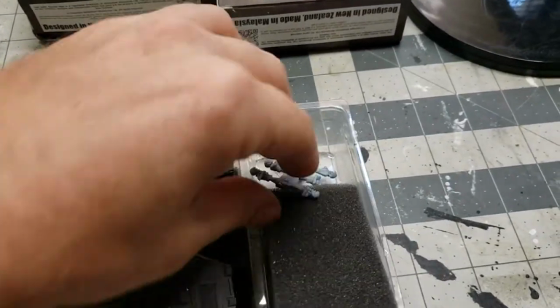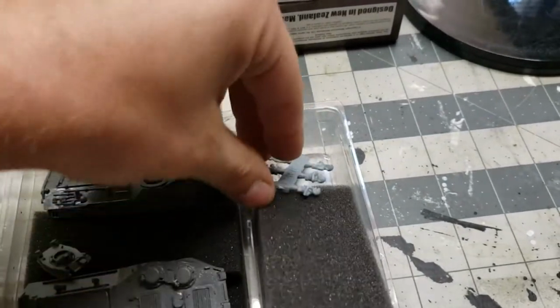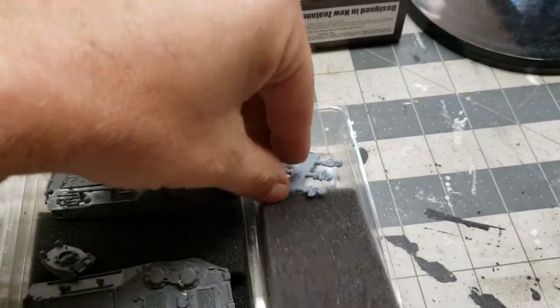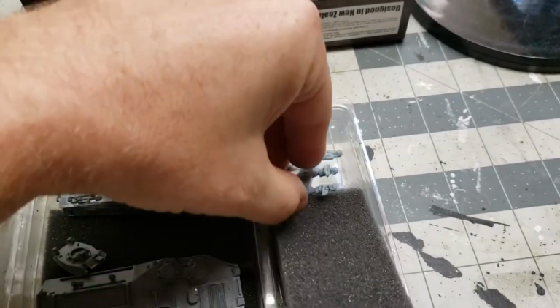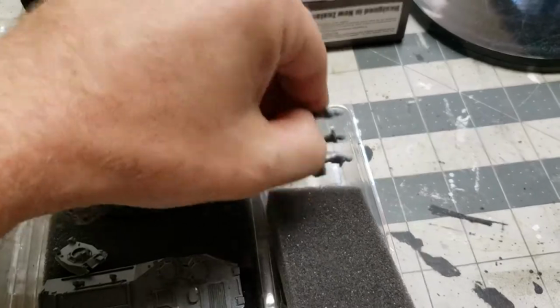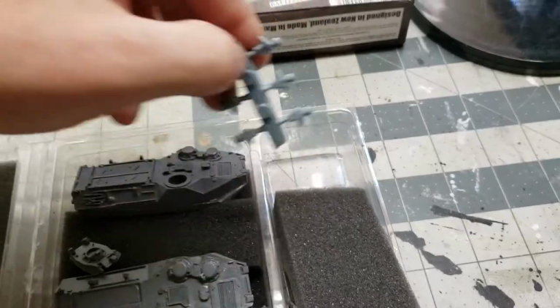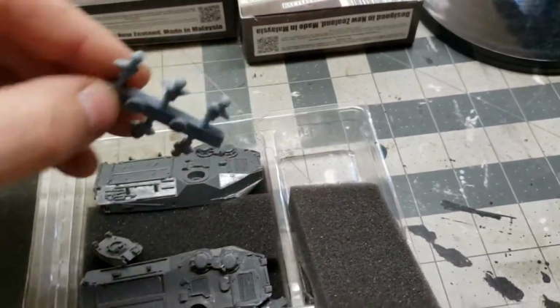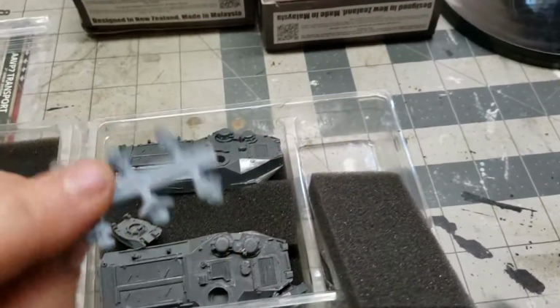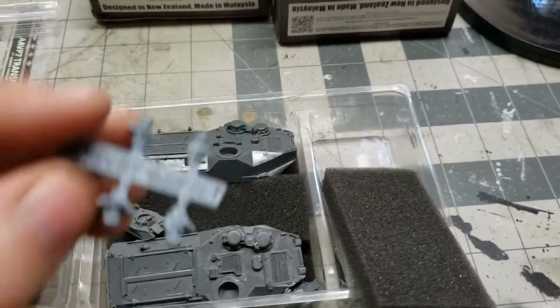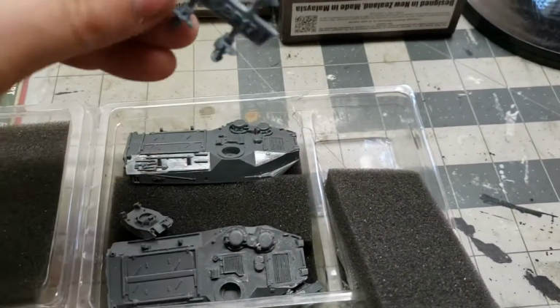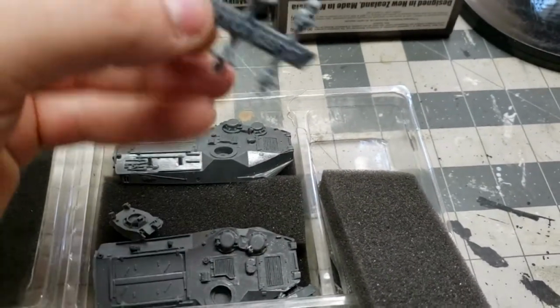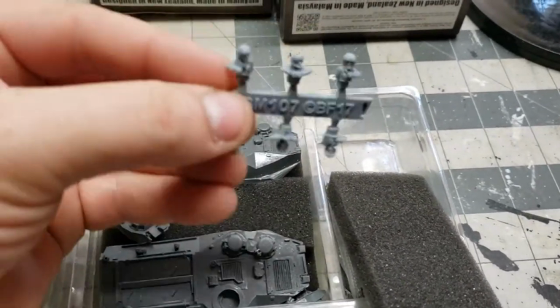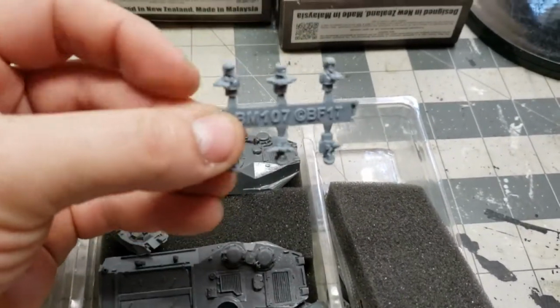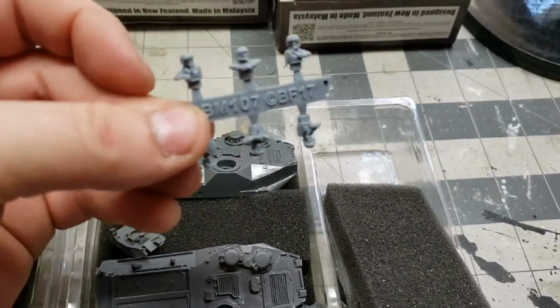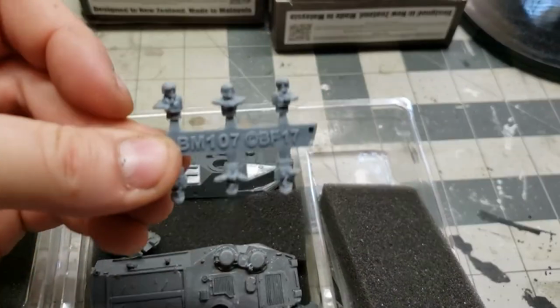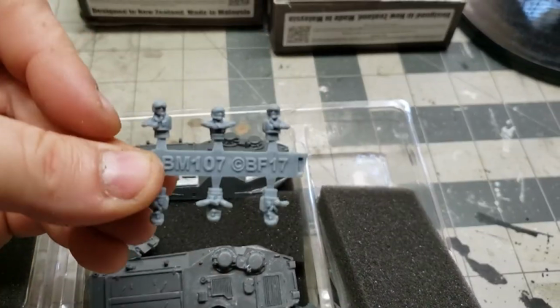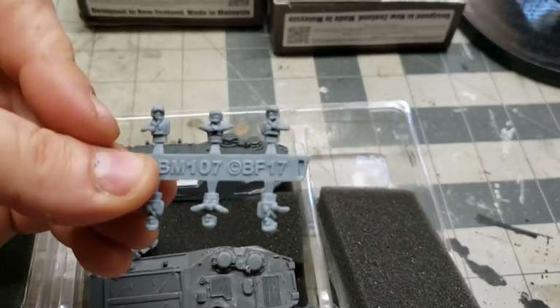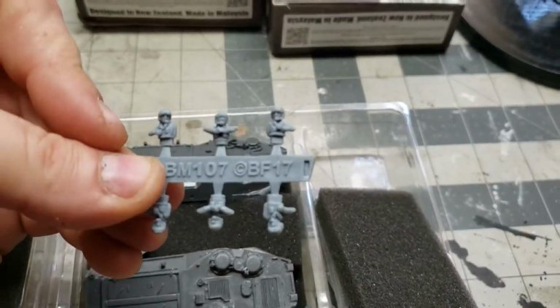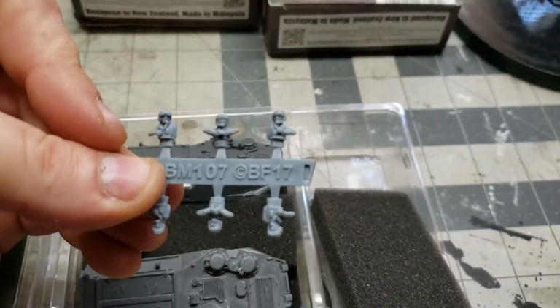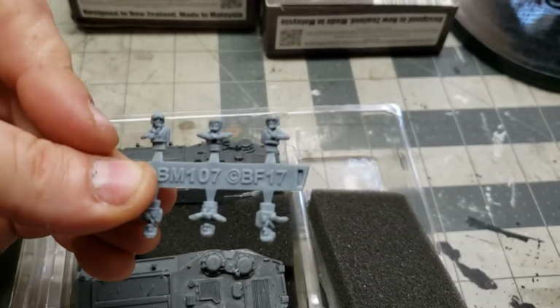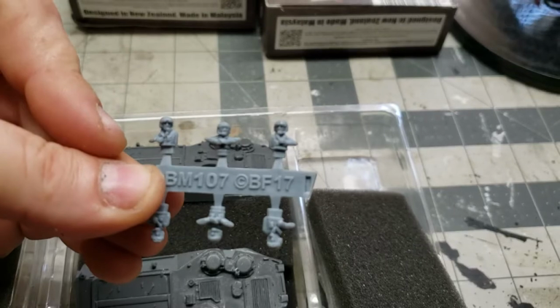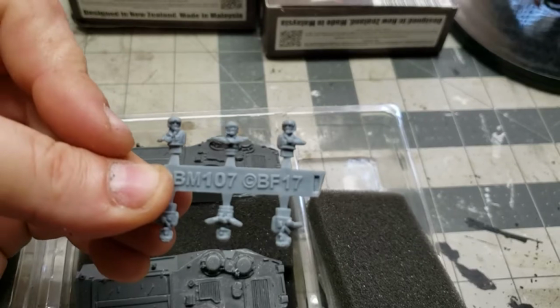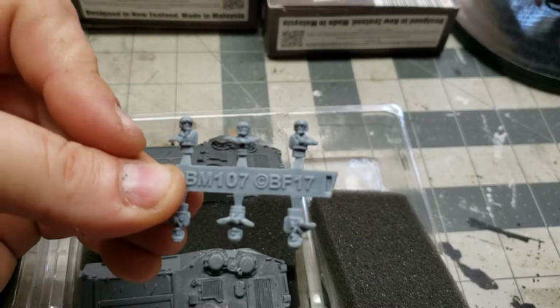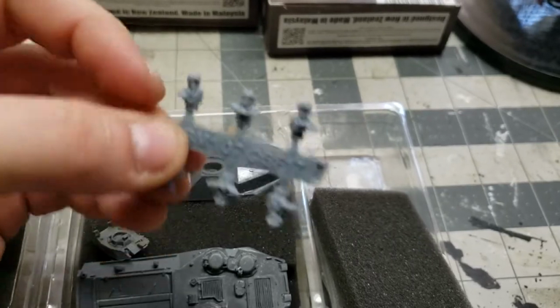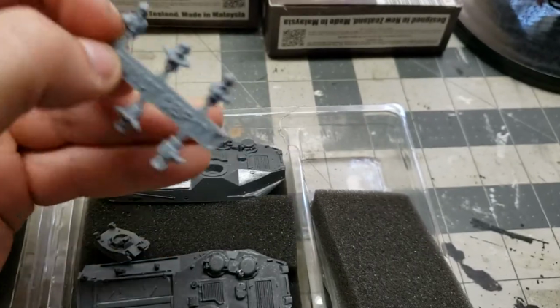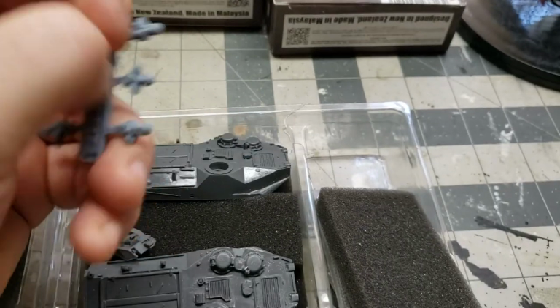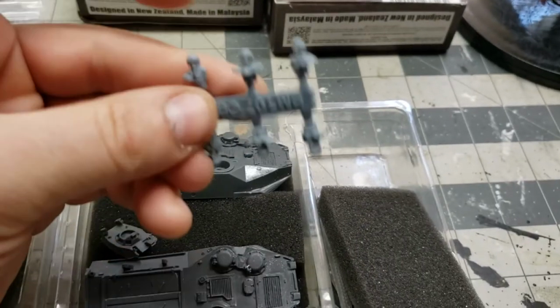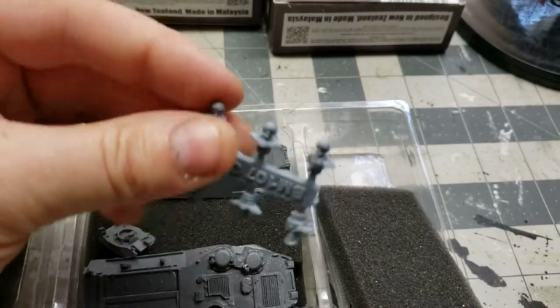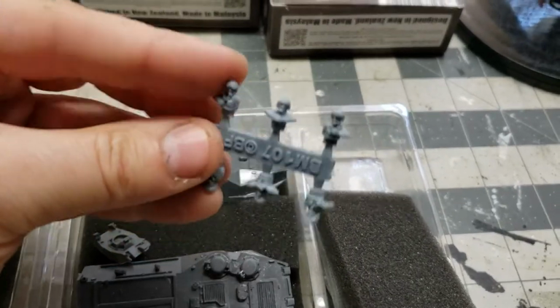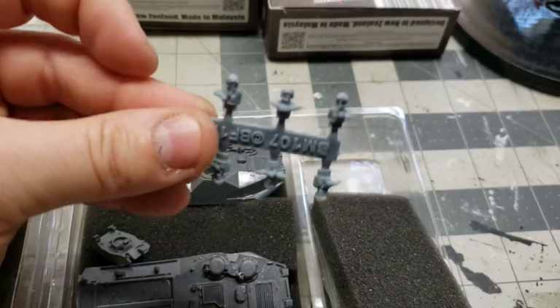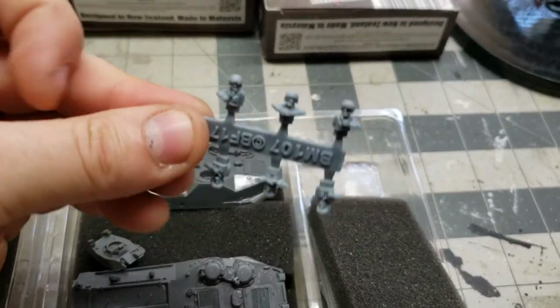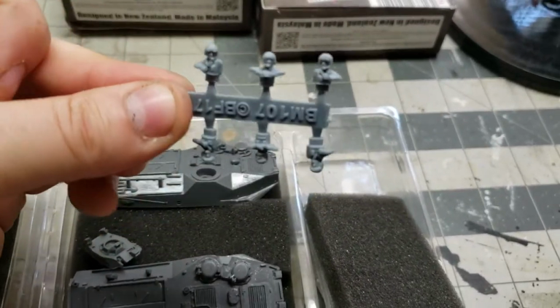In the plastic here we have a commander sprue — six commanders. Looks like three different positions, two of each.